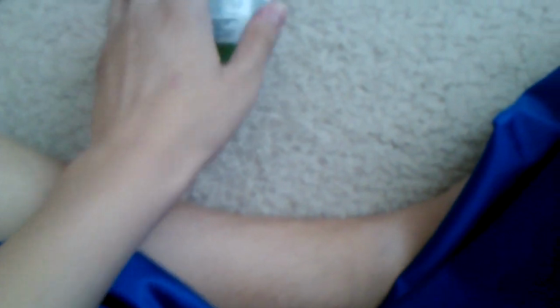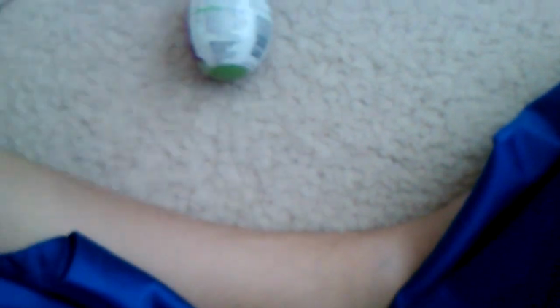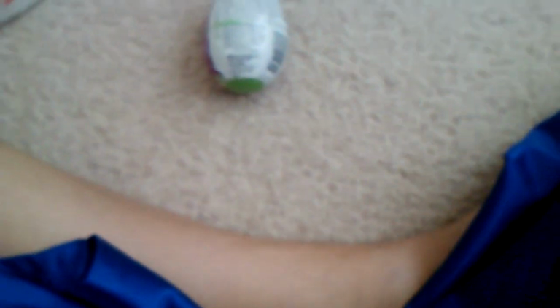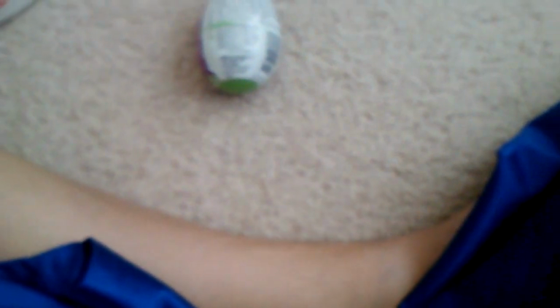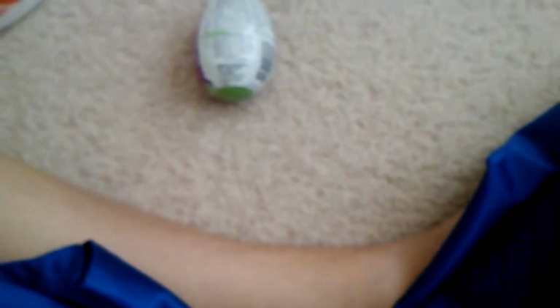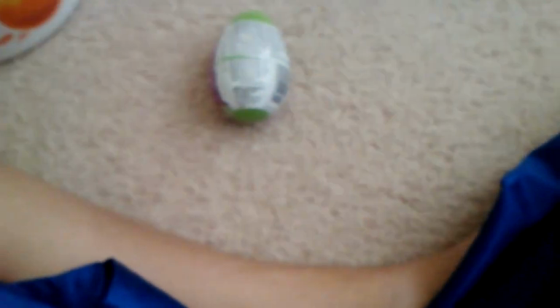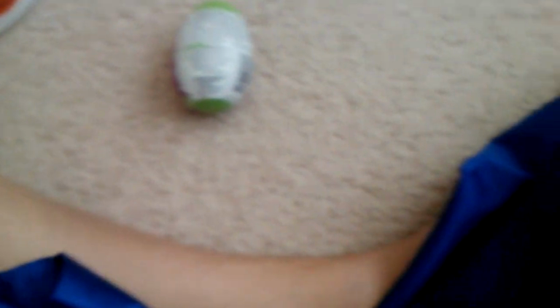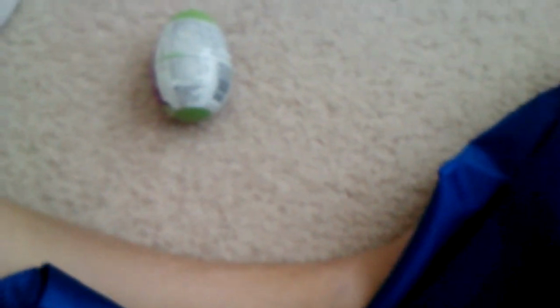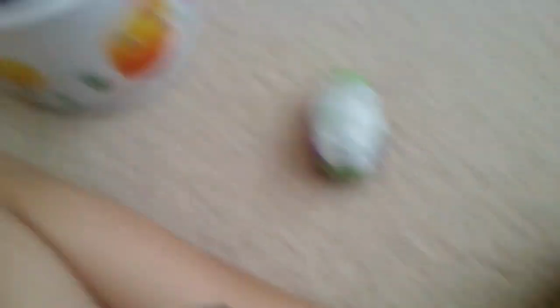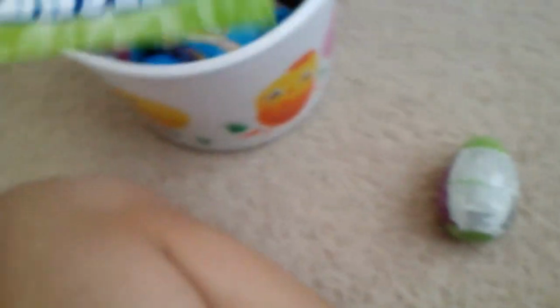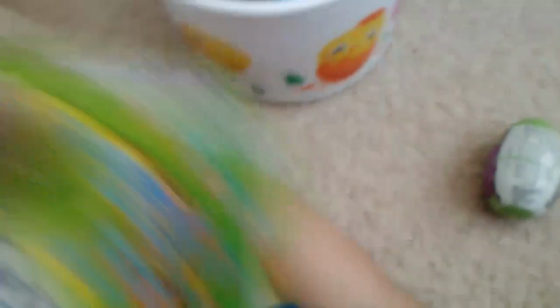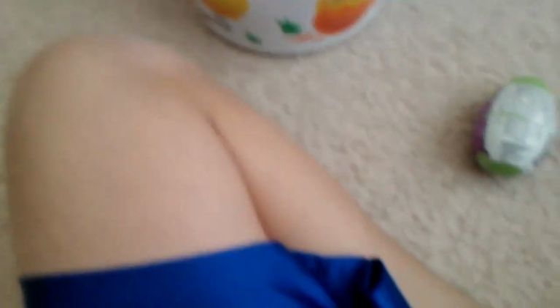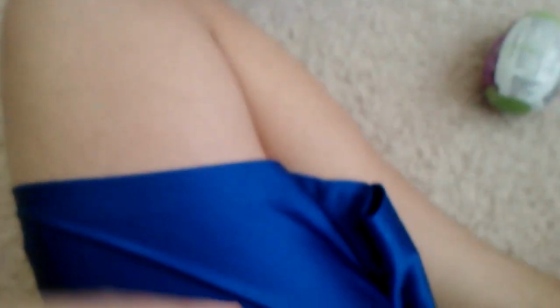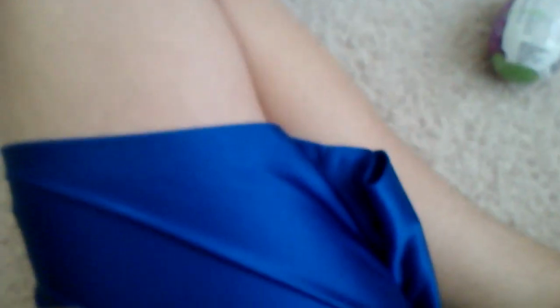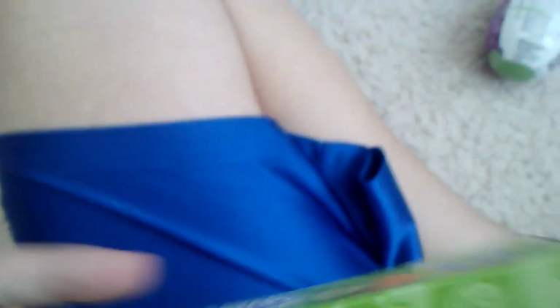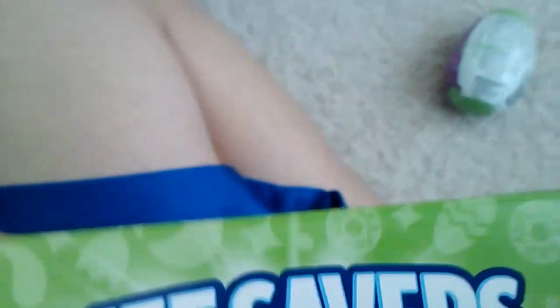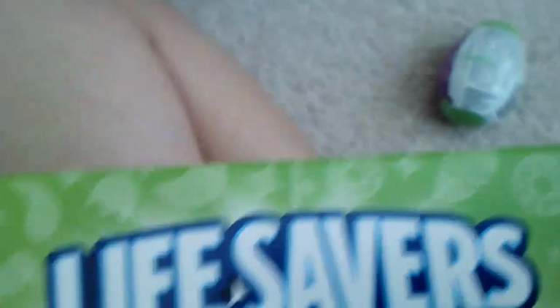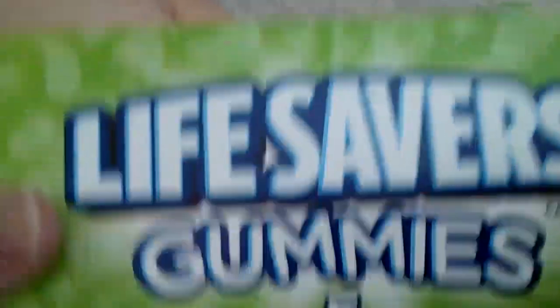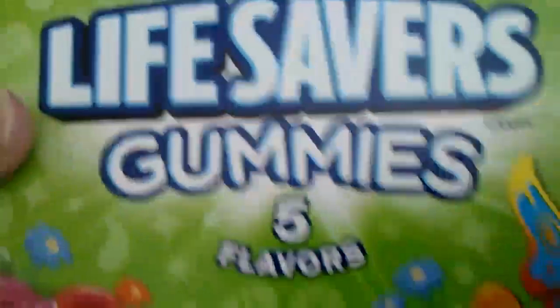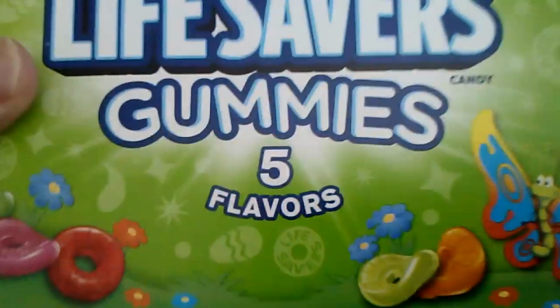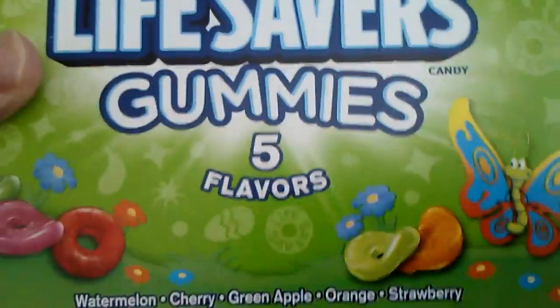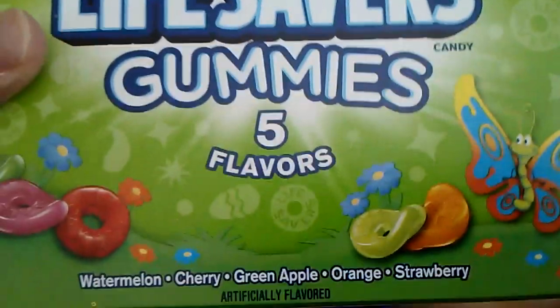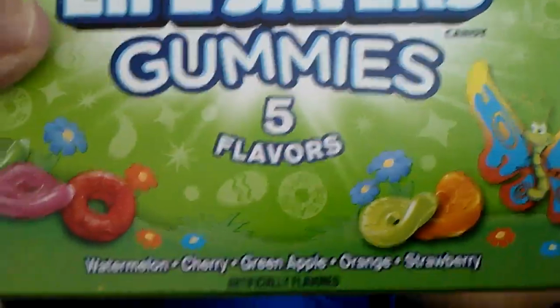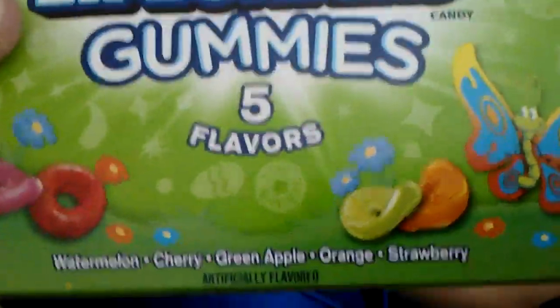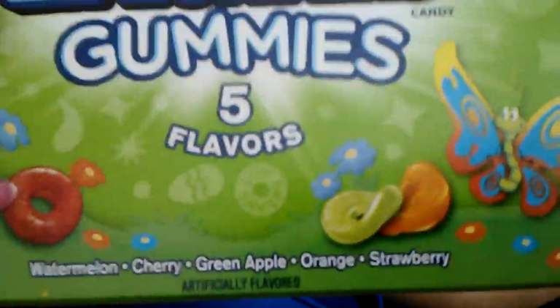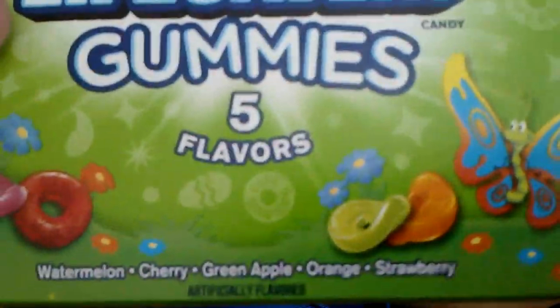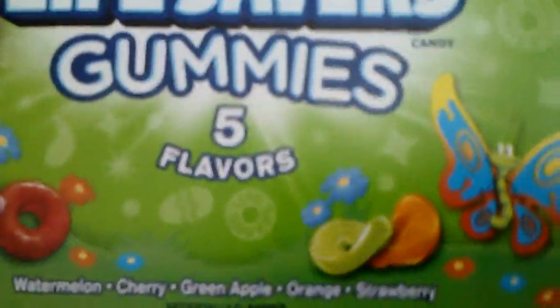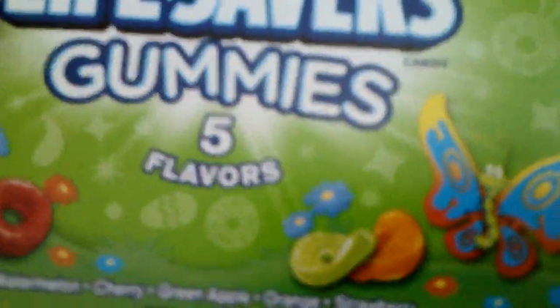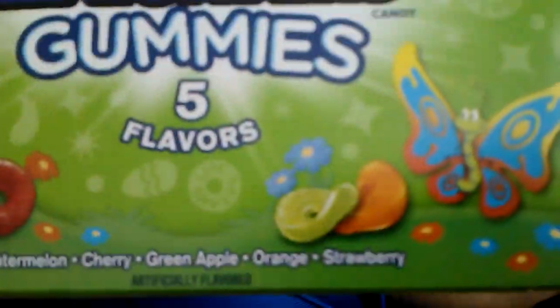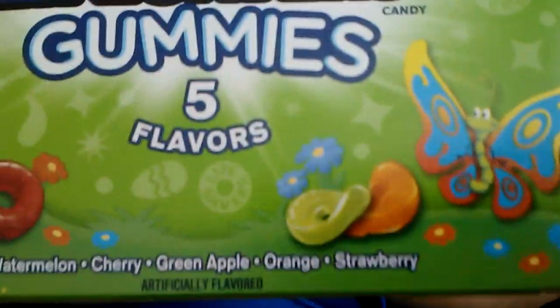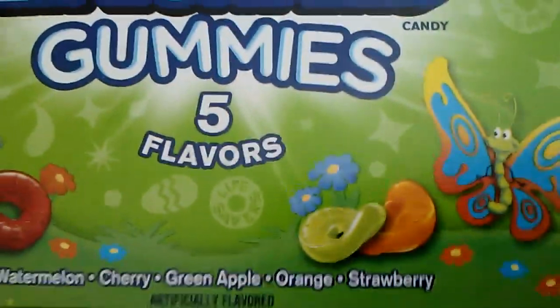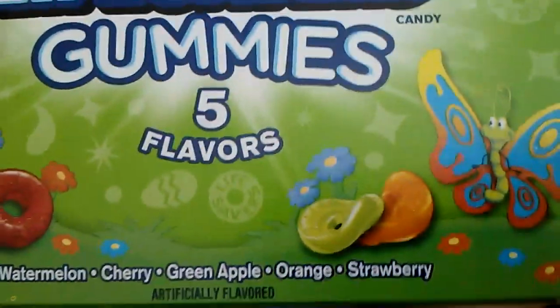And I got all the other stuff too. Here I got the Lifesavers Gummies, which is 5 flavors: Watermelon, Cherry, Green Apple, Orange, and Strawberry.